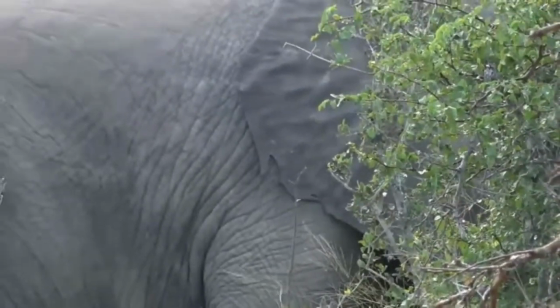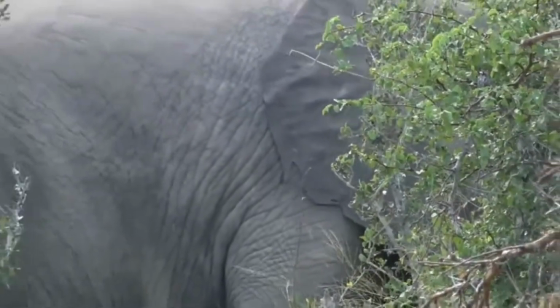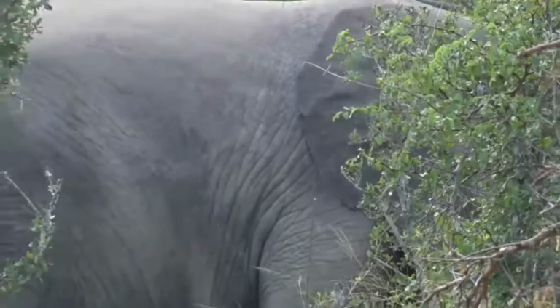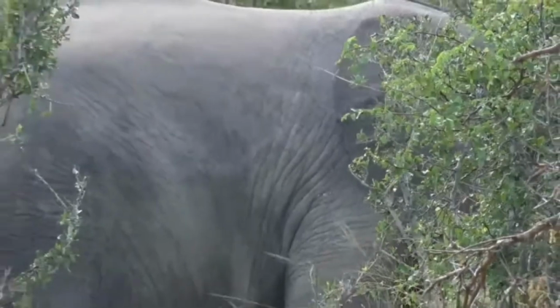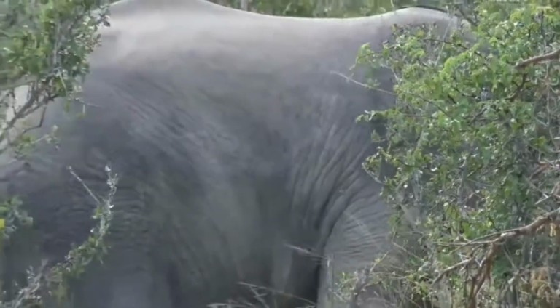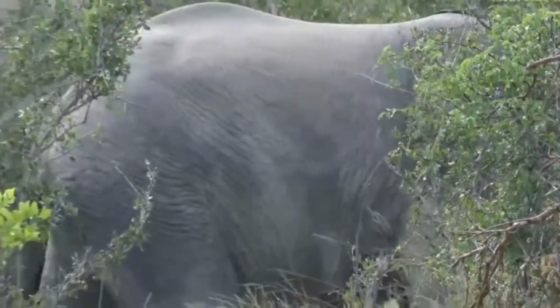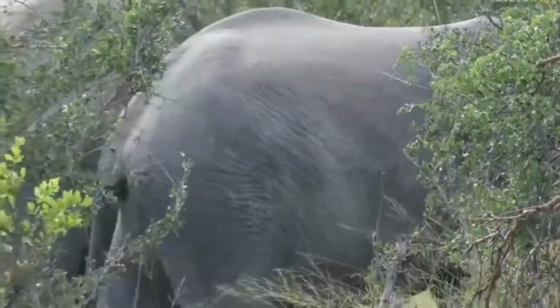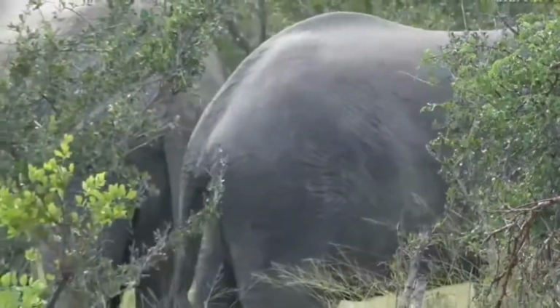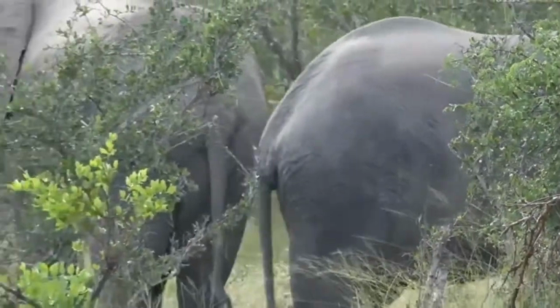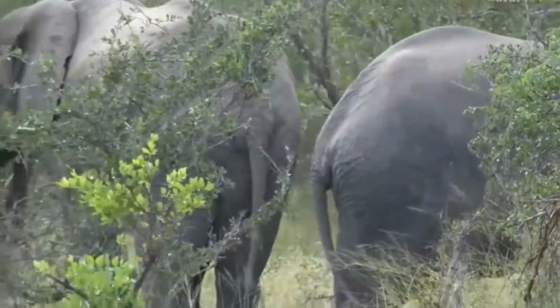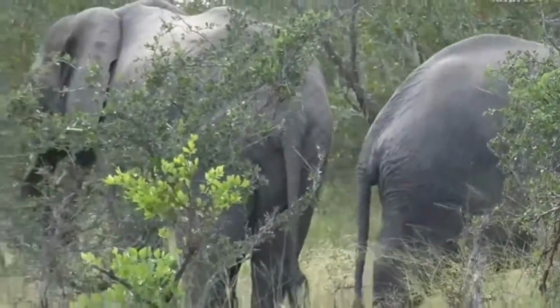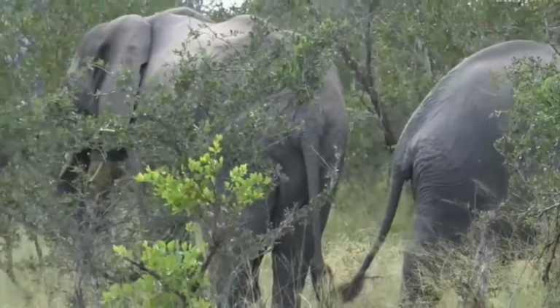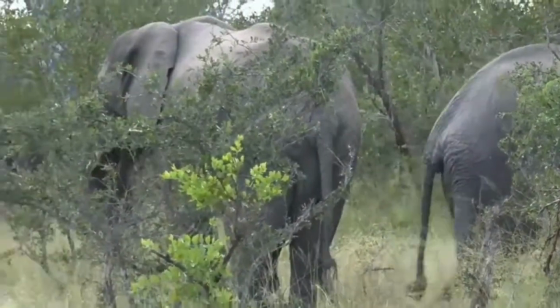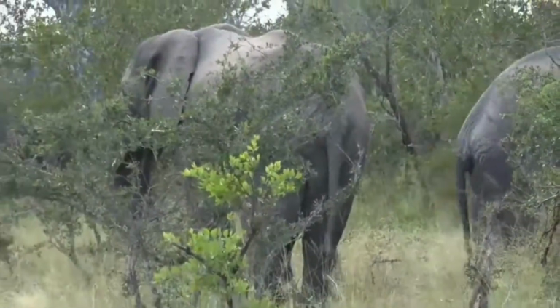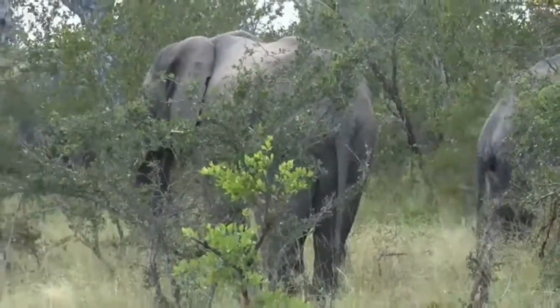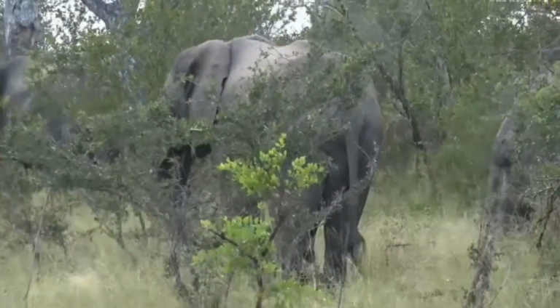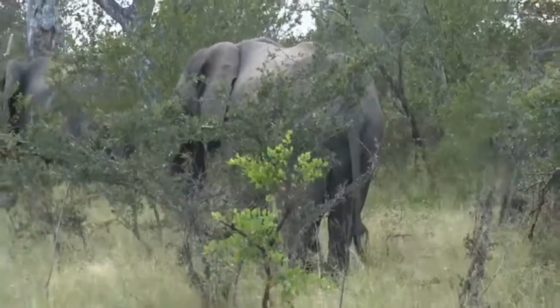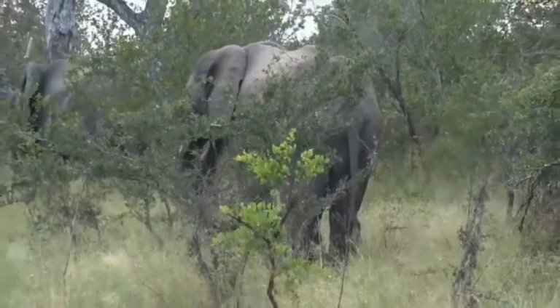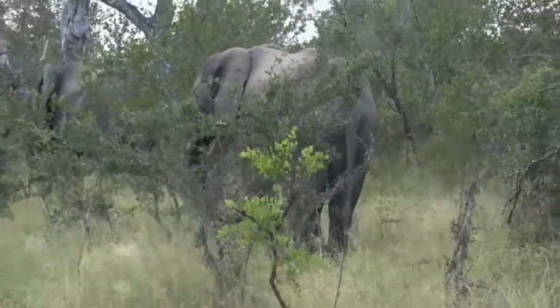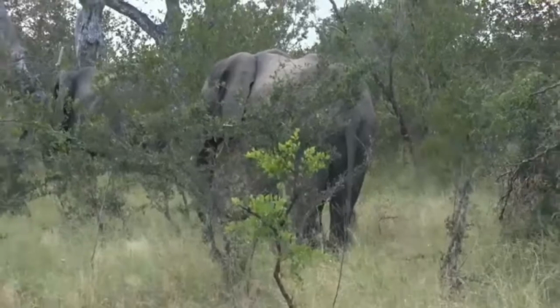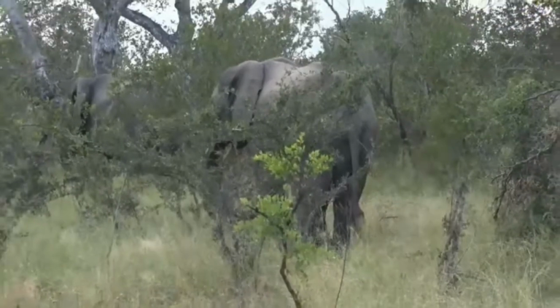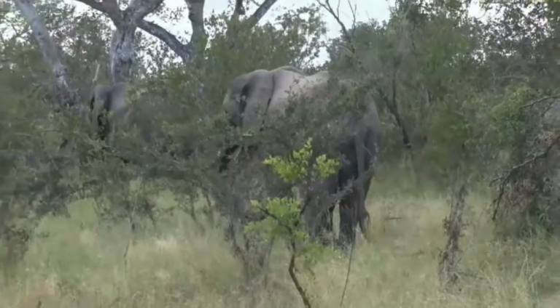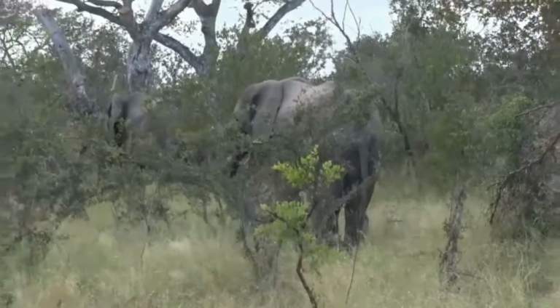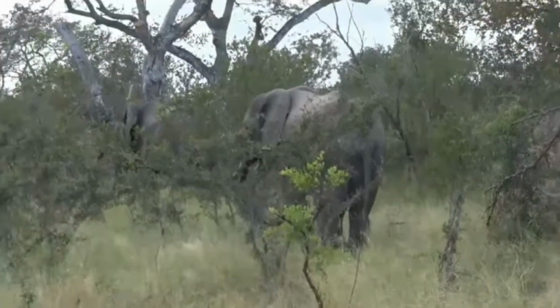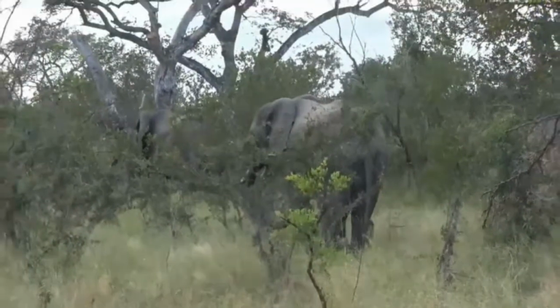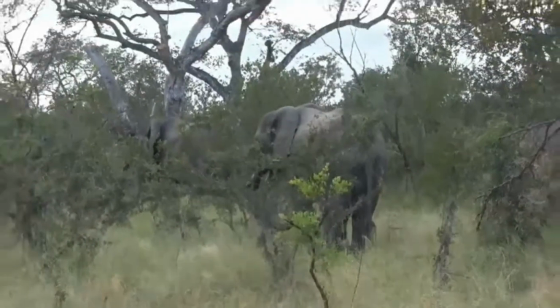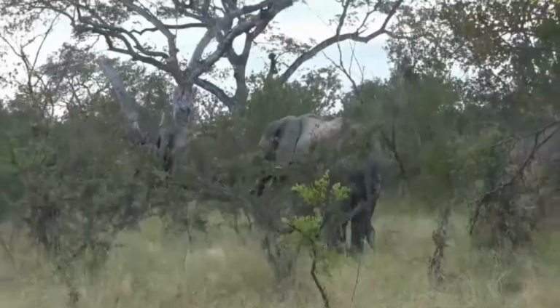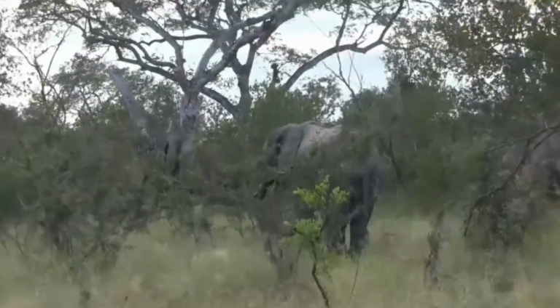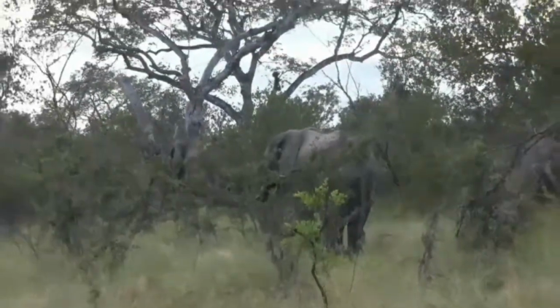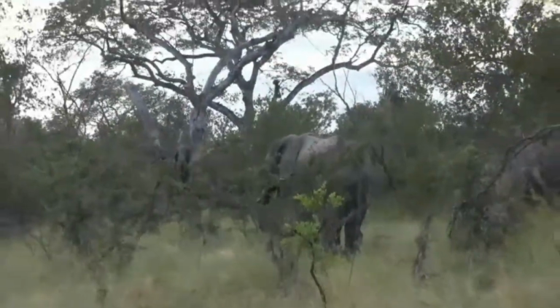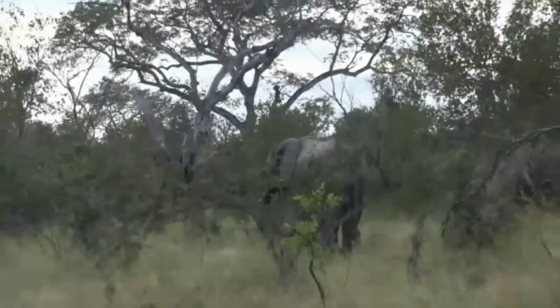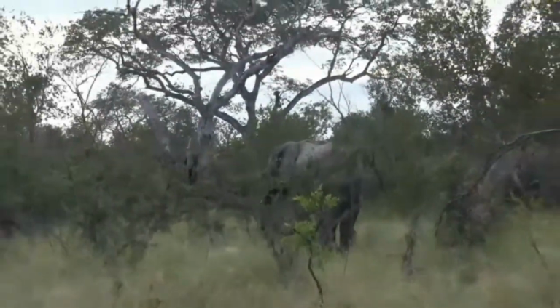I'm going to move on from these elephants for now because I'm going to go and look at that hyena den site quickly — but let Tristan show you some more elephants.